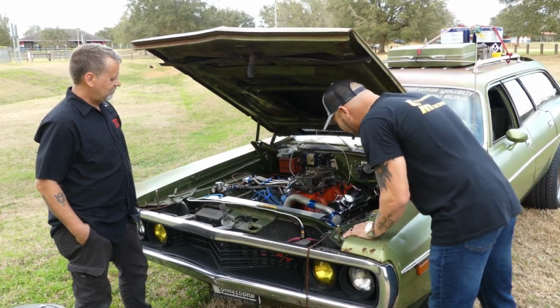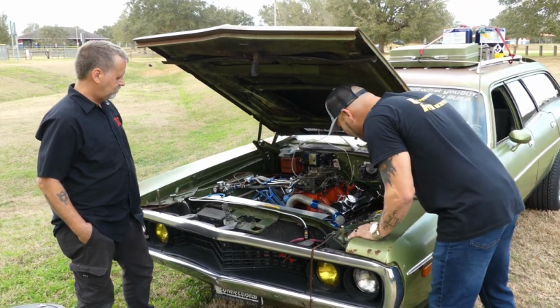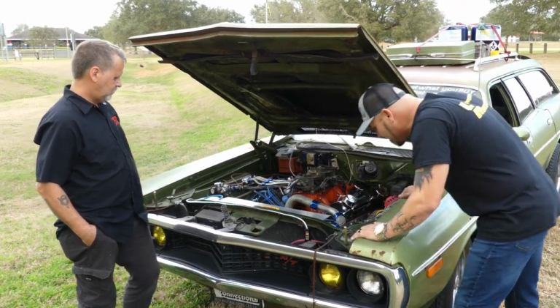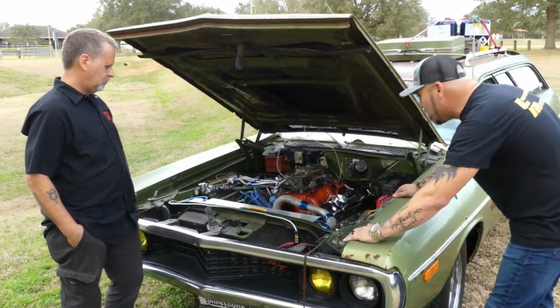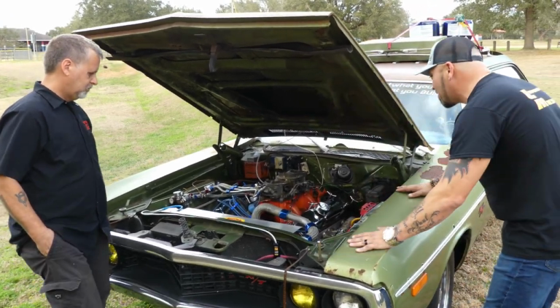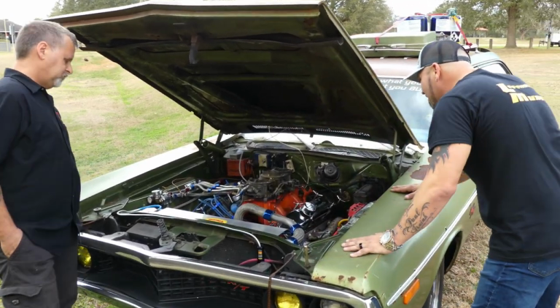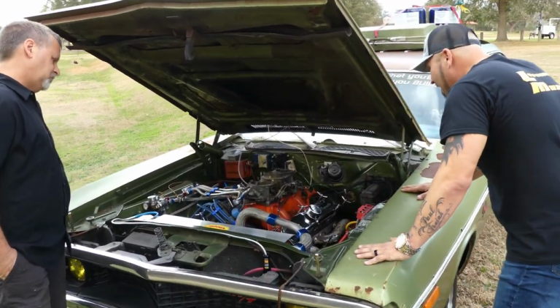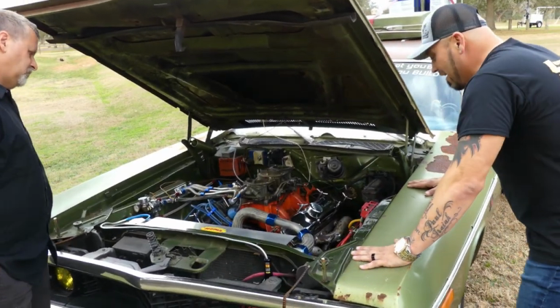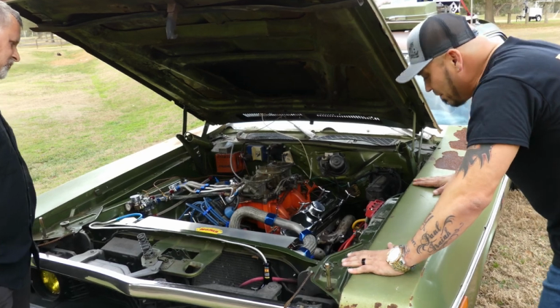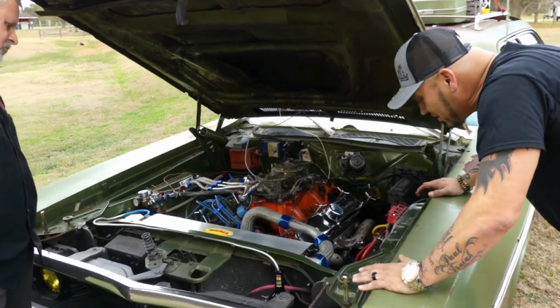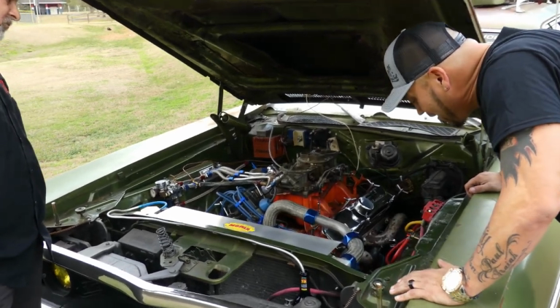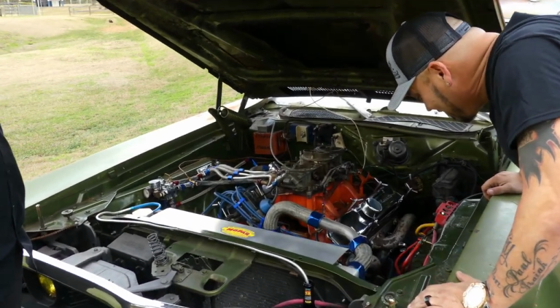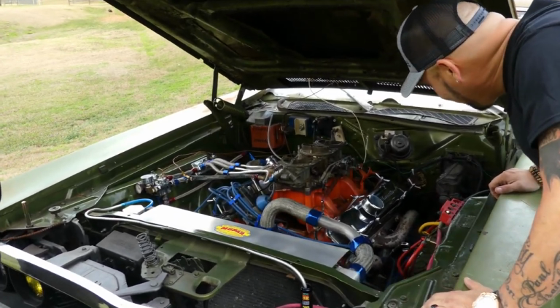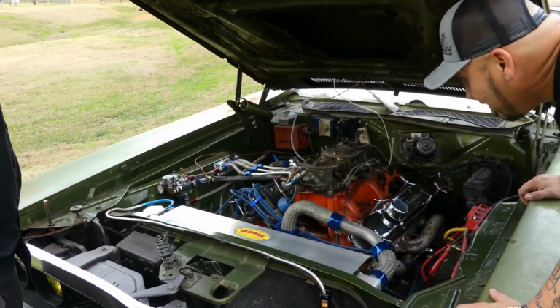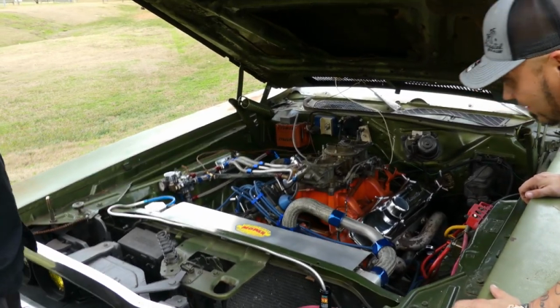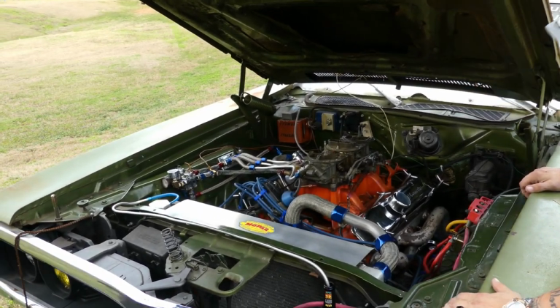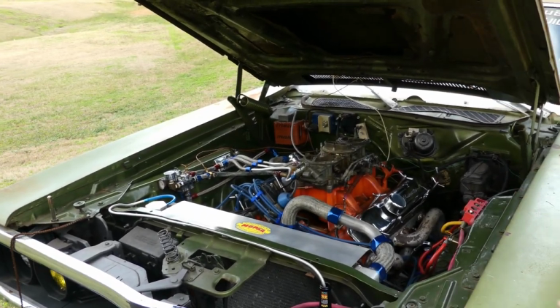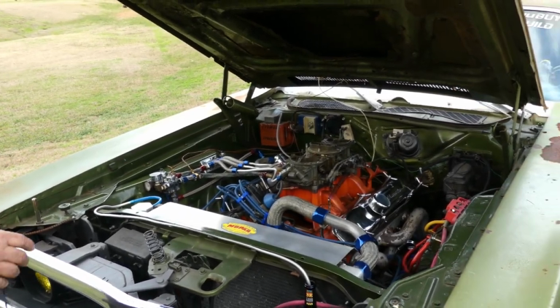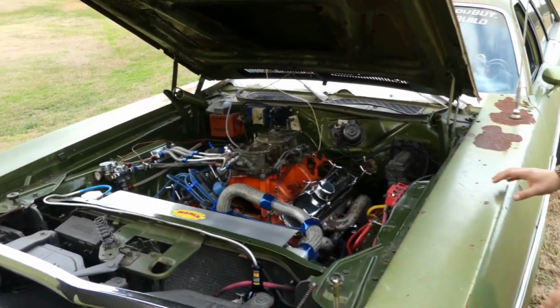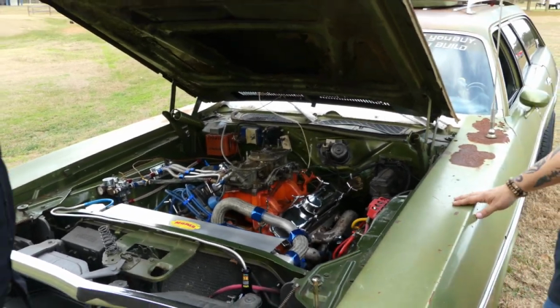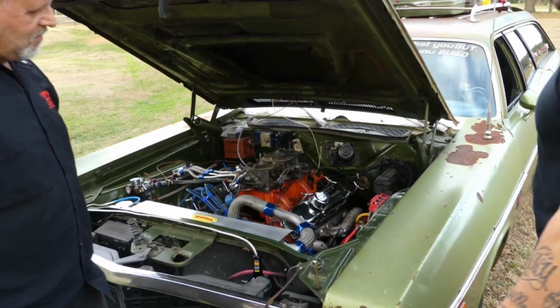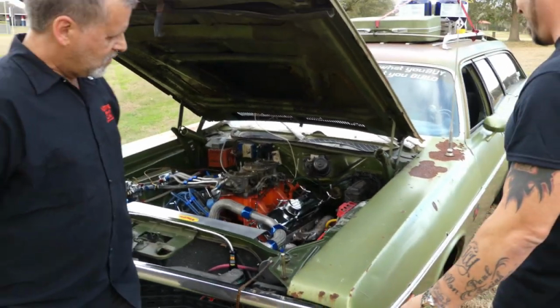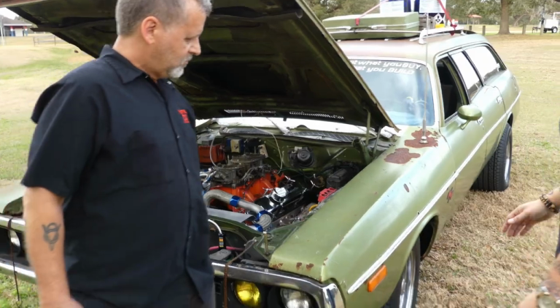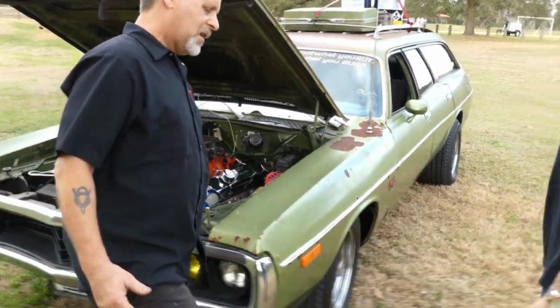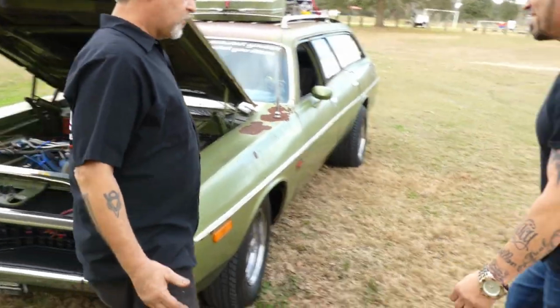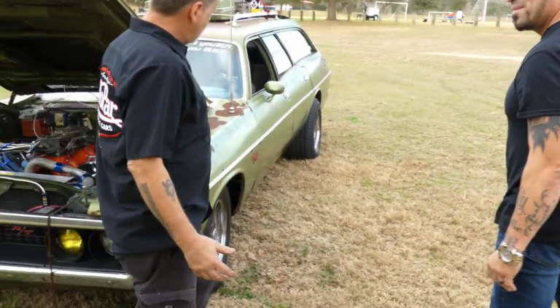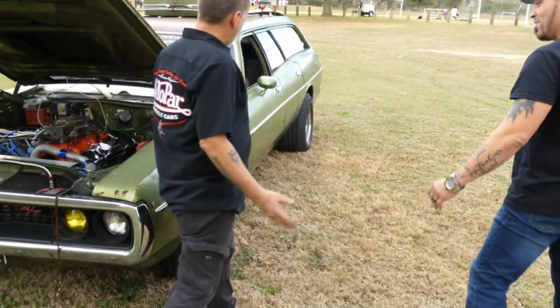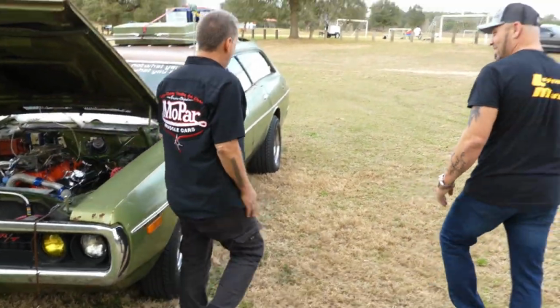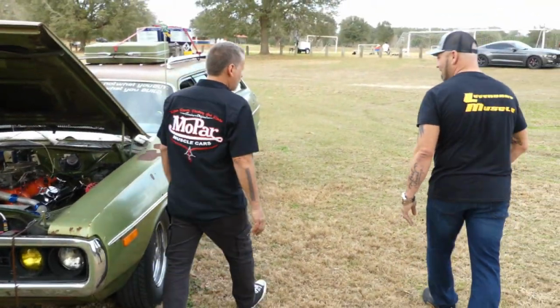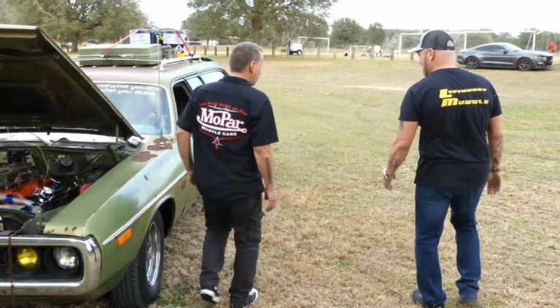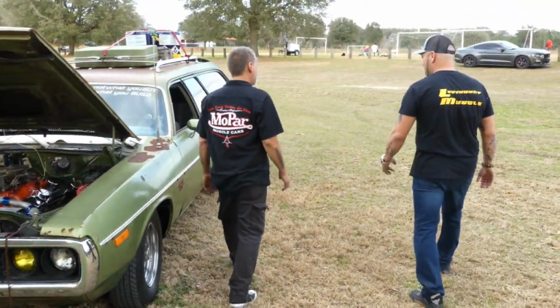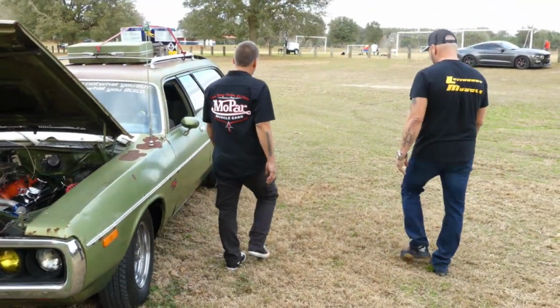This might be a stupid question, but where's the battery? Well, the battery's actually in the back. A lot of times when you go drag racing, you want to put the battery in the back for weight transfer.